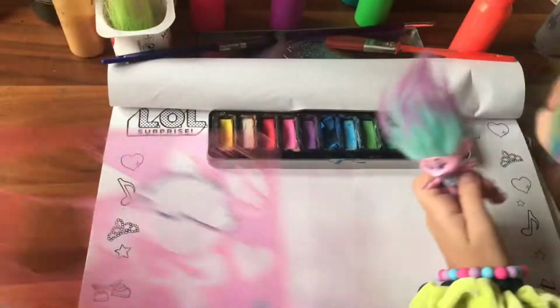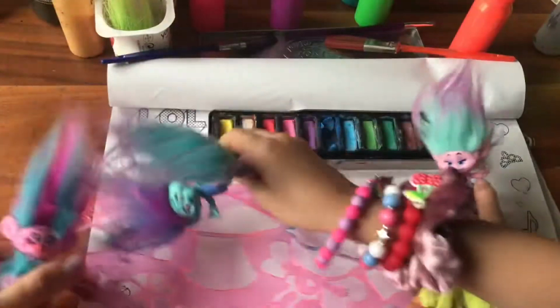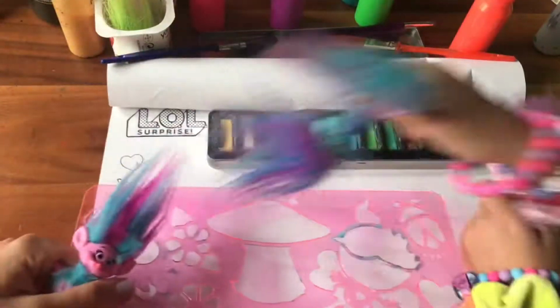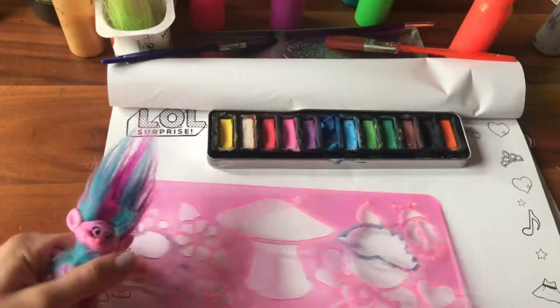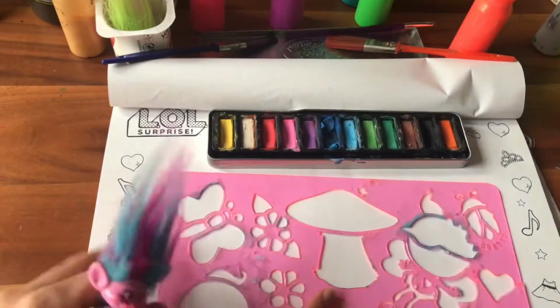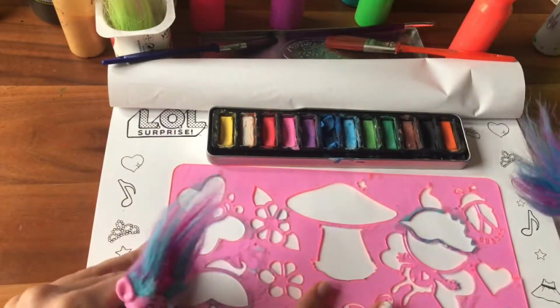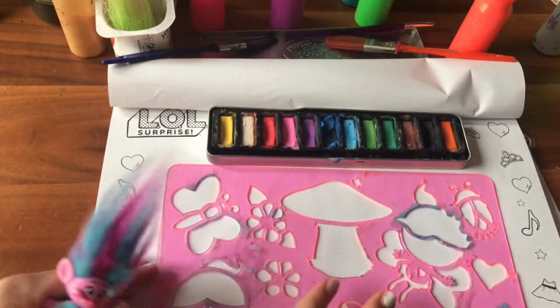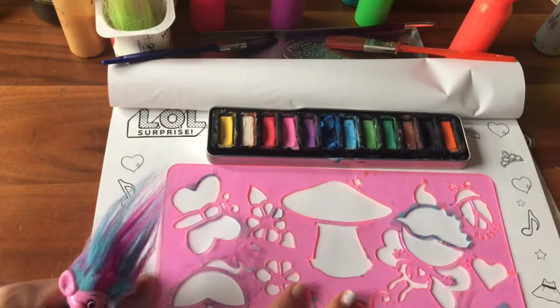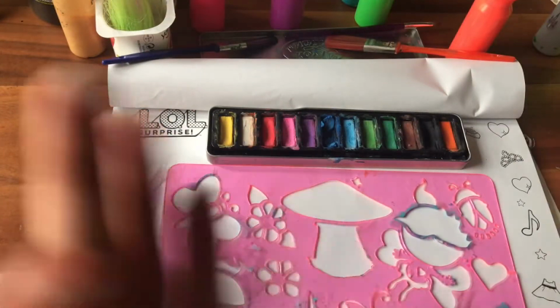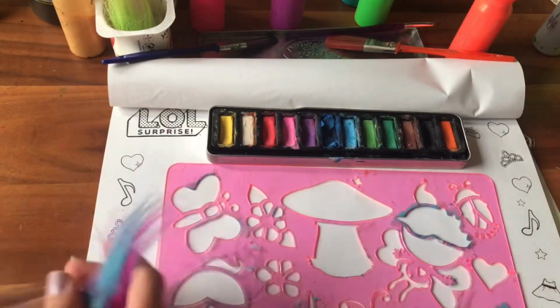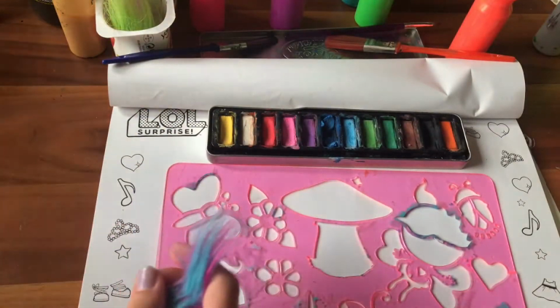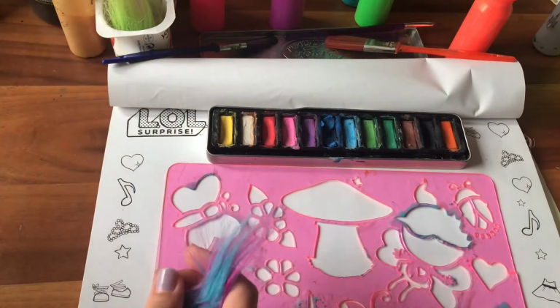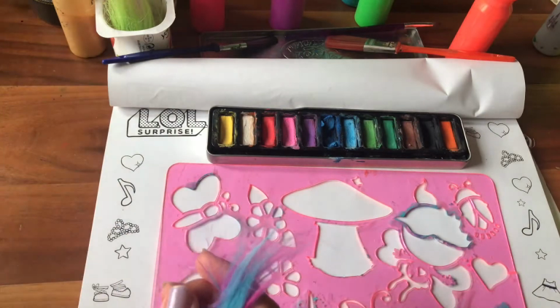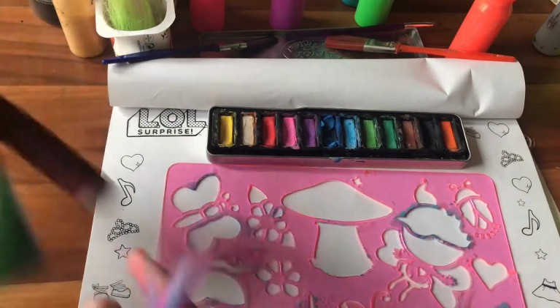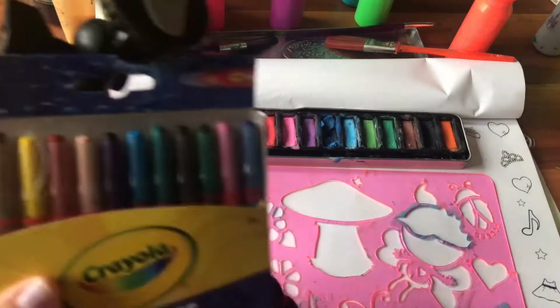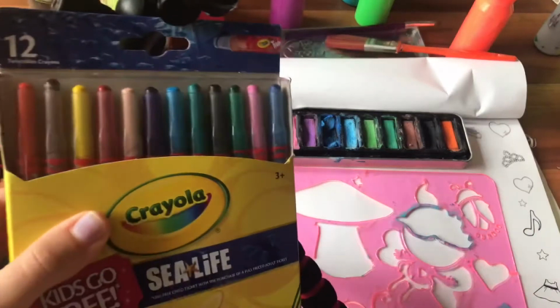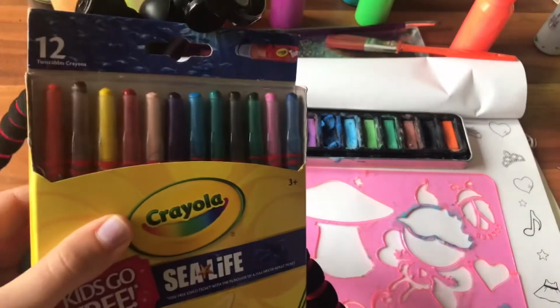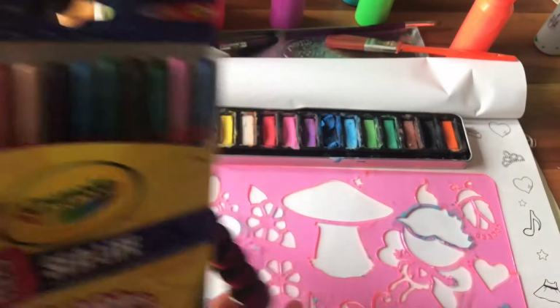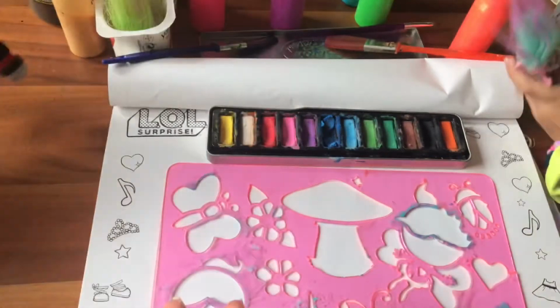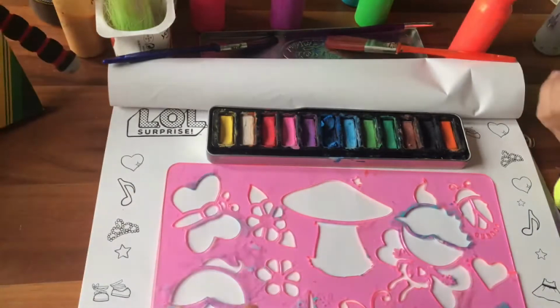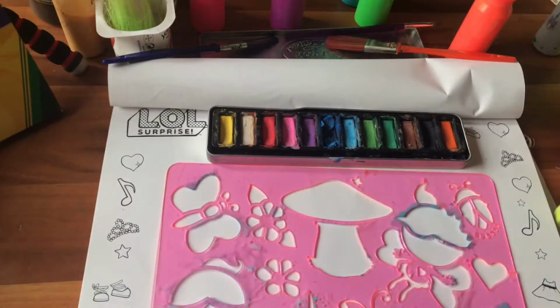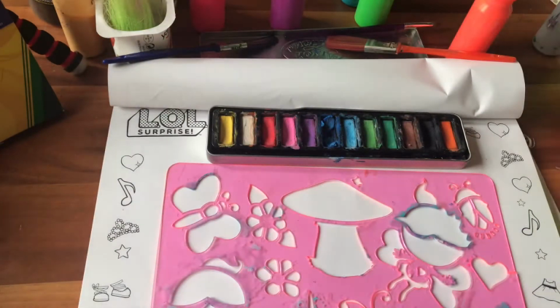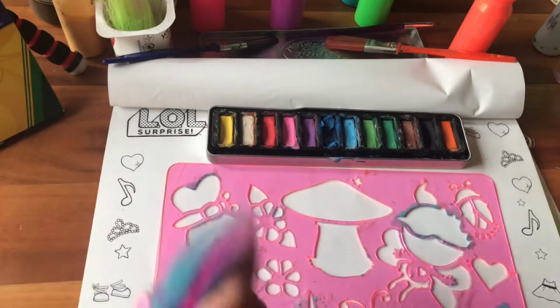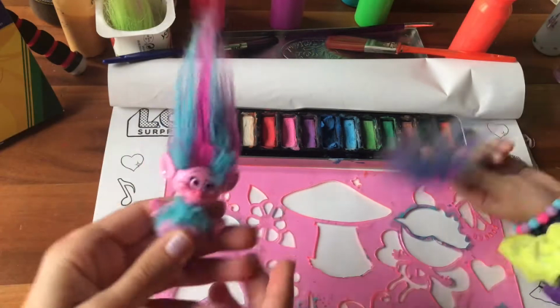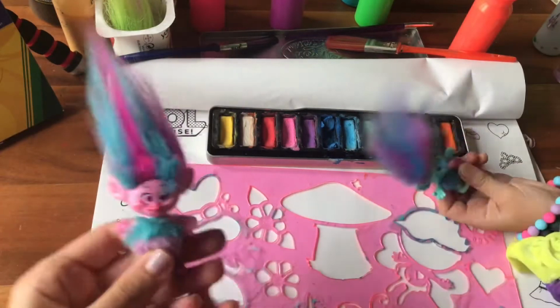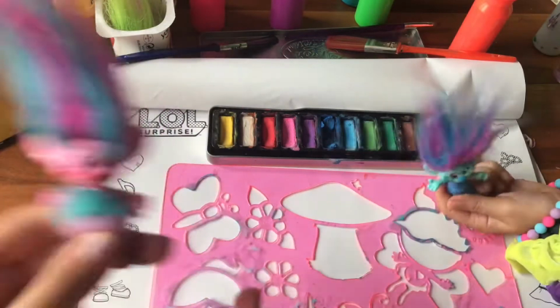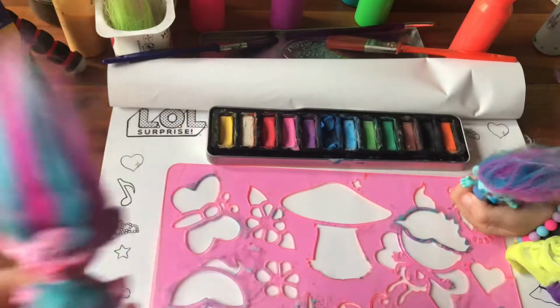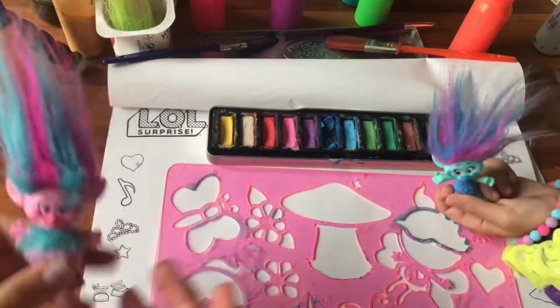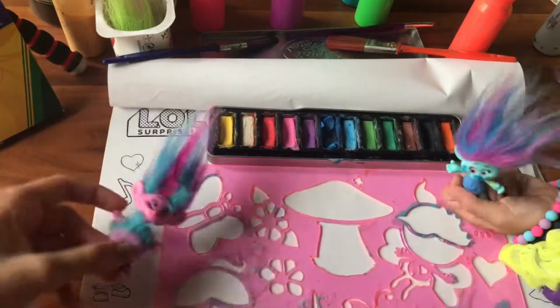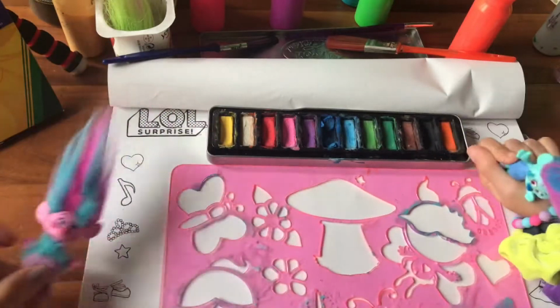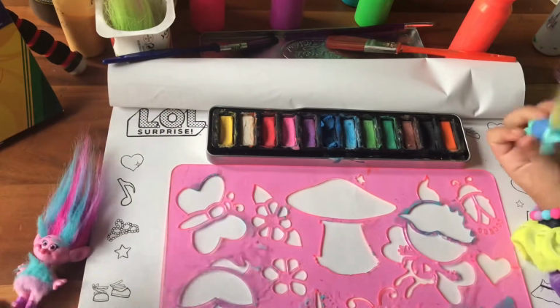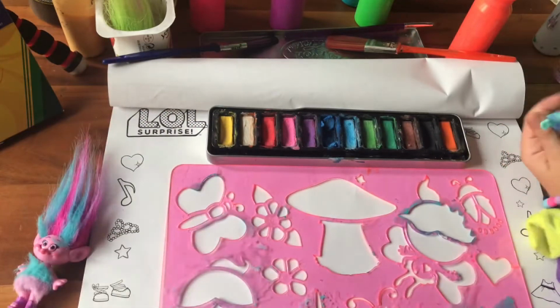So let's see, would paint work better? Or we also have crayons. I'll take paint. Put the crayons there. So let's try paint. I love paint.